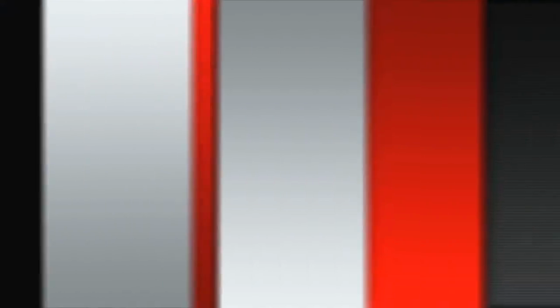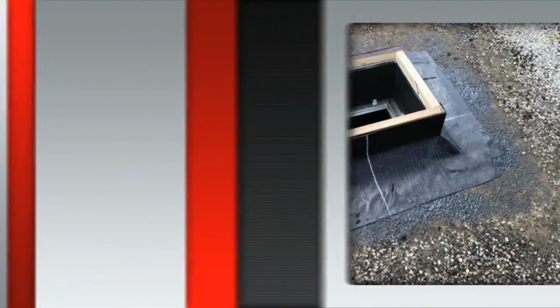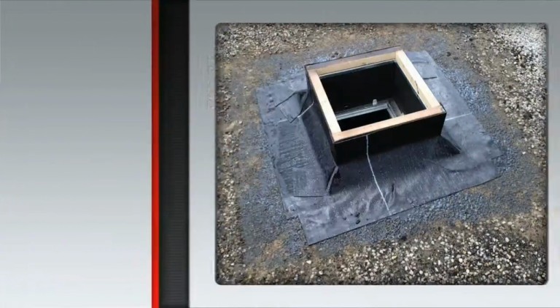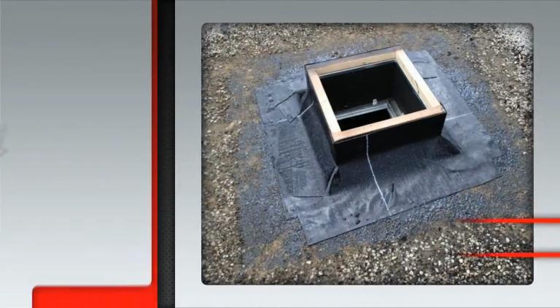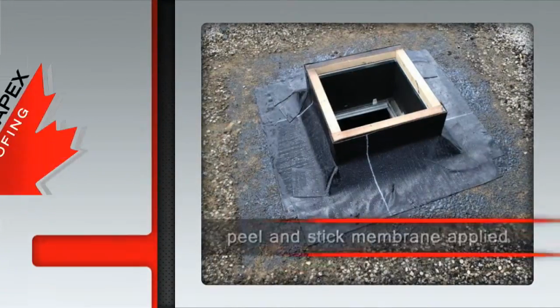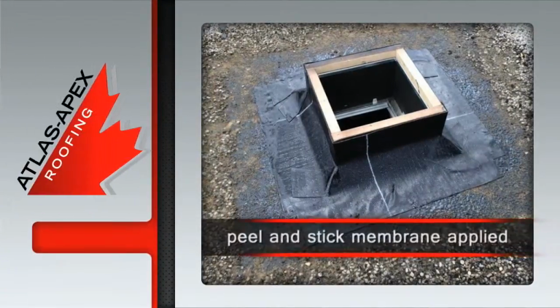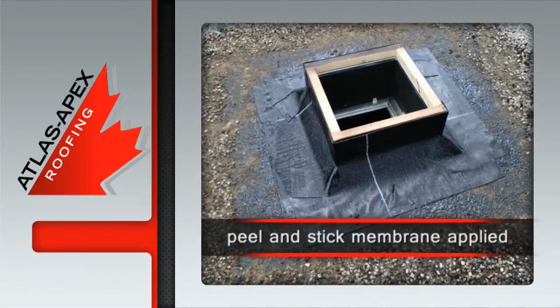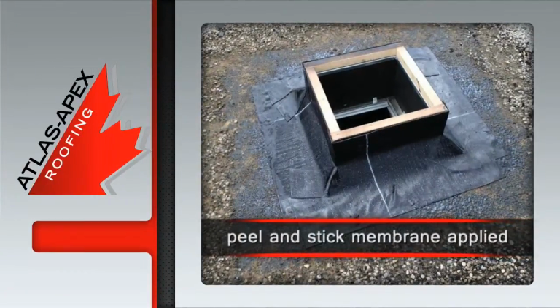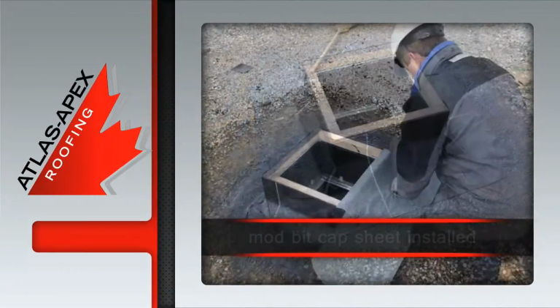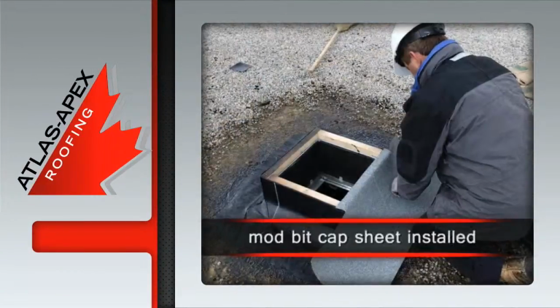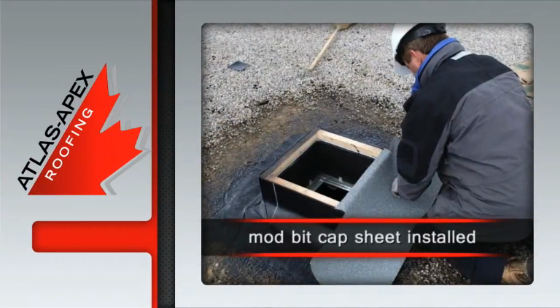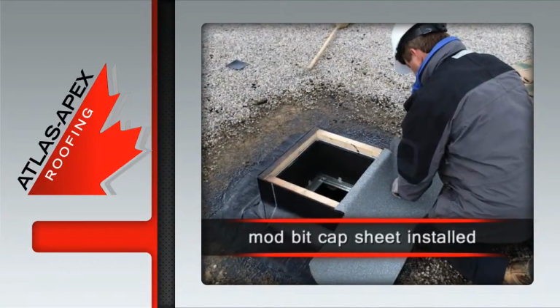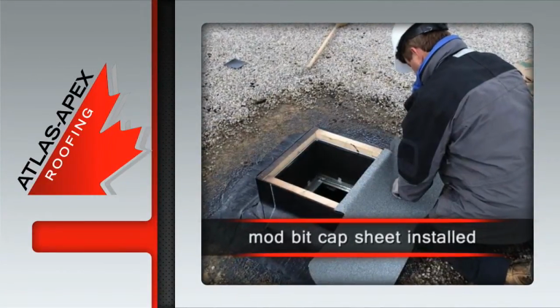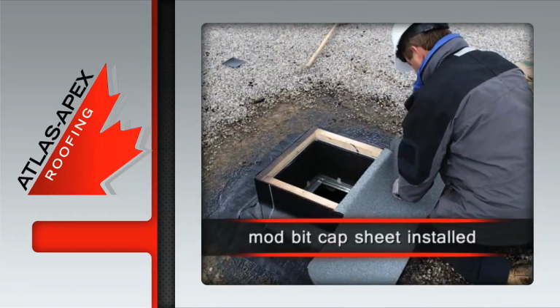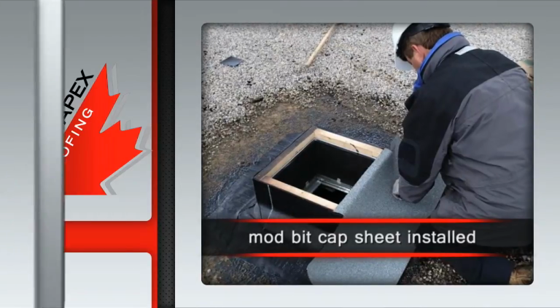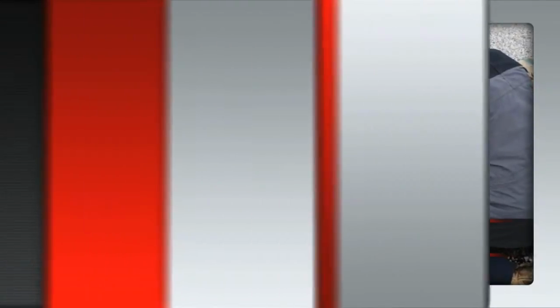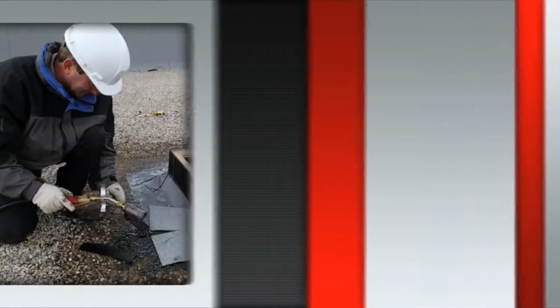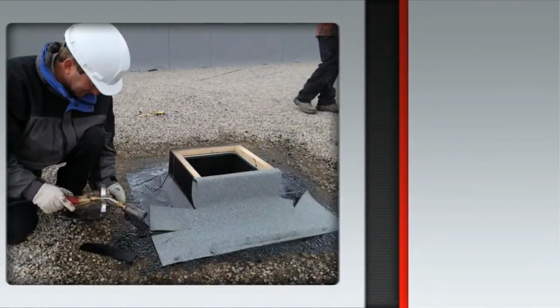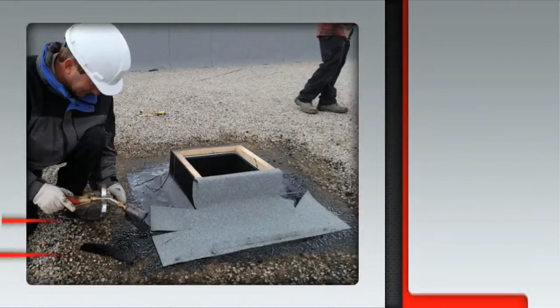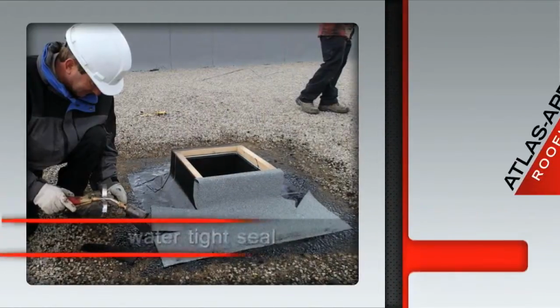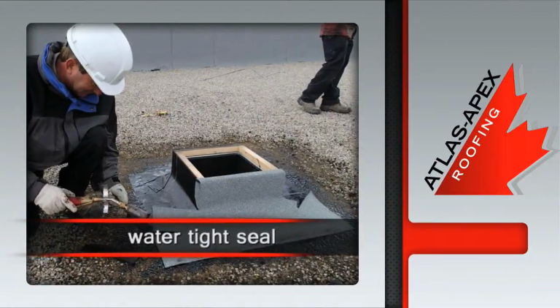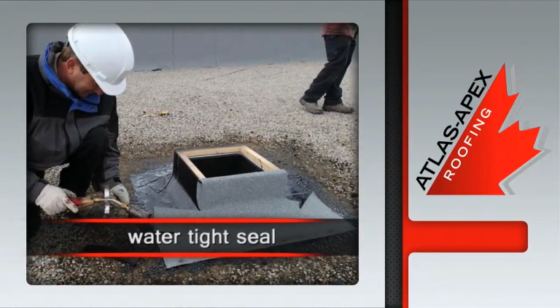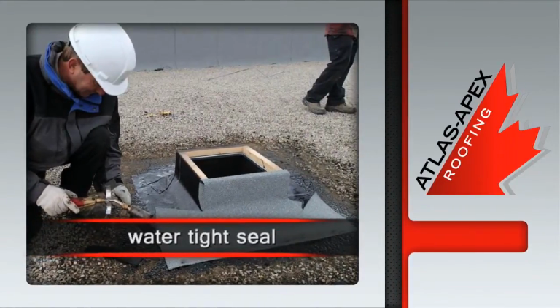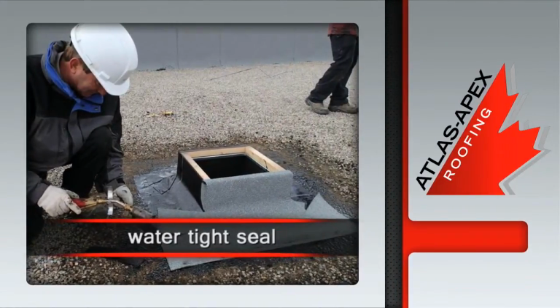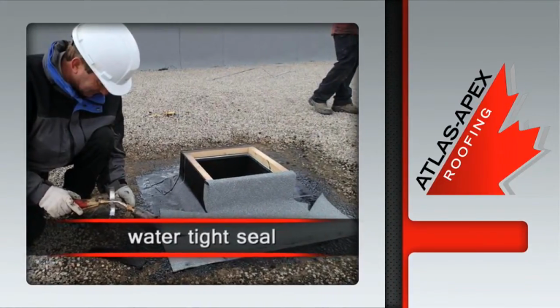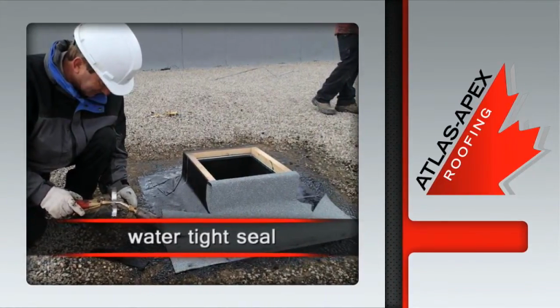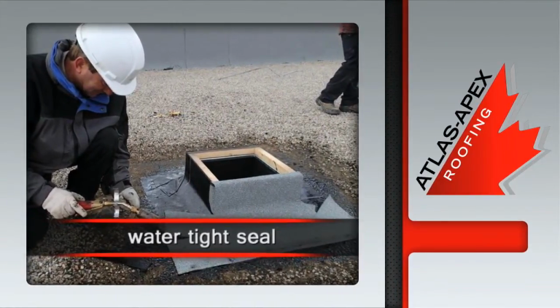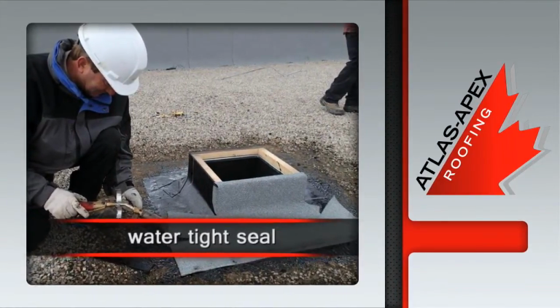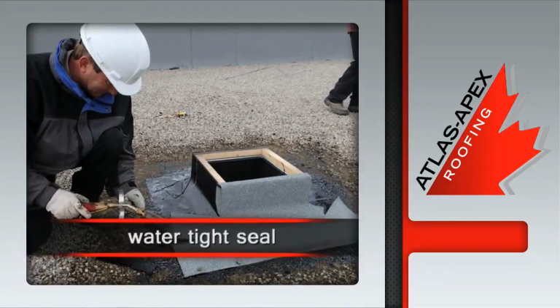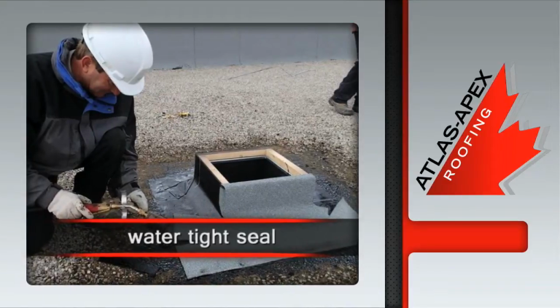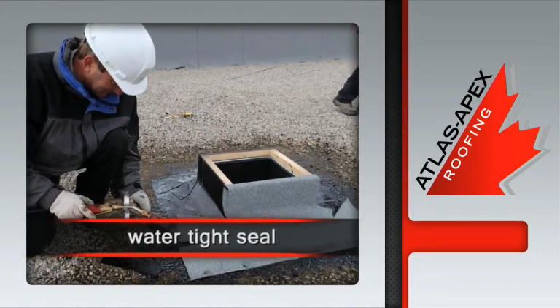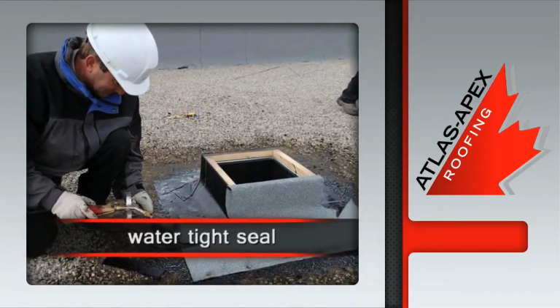The addition of the peel and stick base membrane is next, followed by the granulated mod bit cap sheet. Torch applied granulated cap membrane is installed, creating a watertight seal.